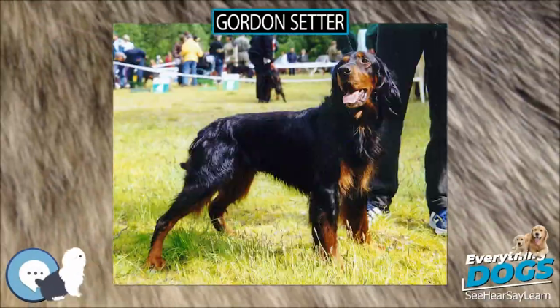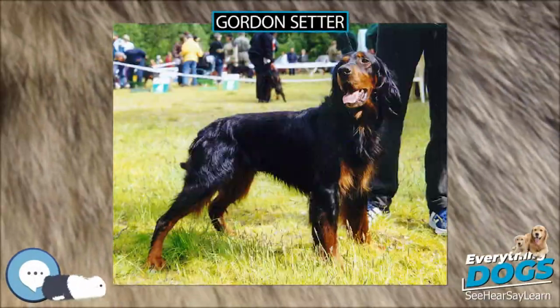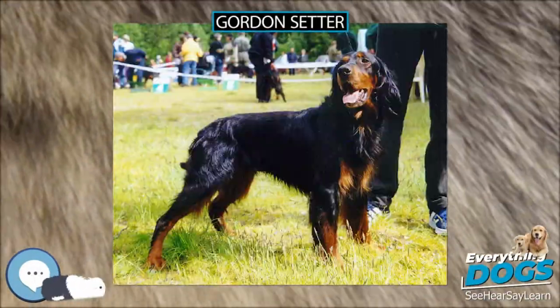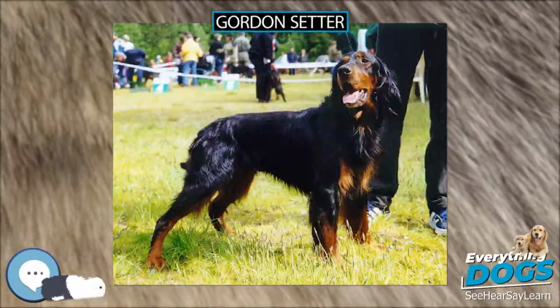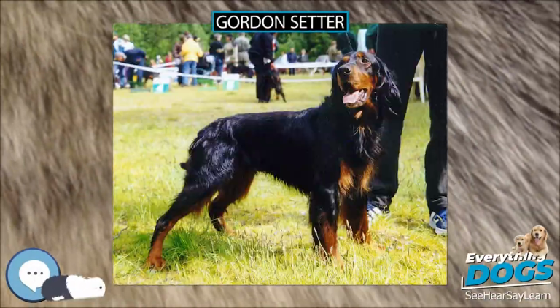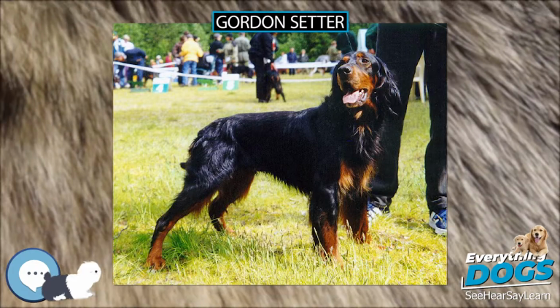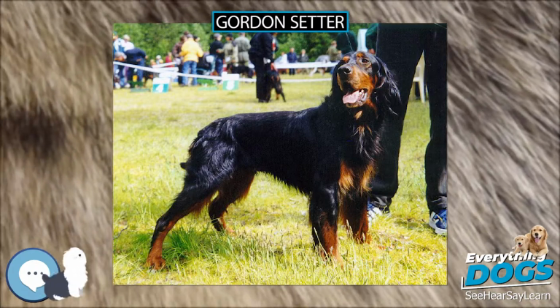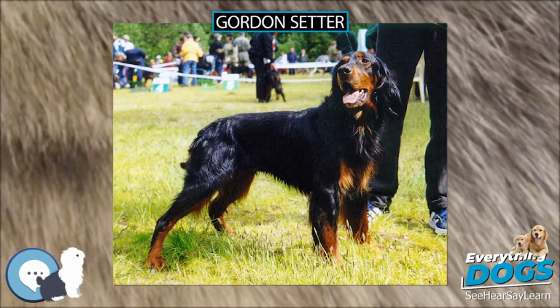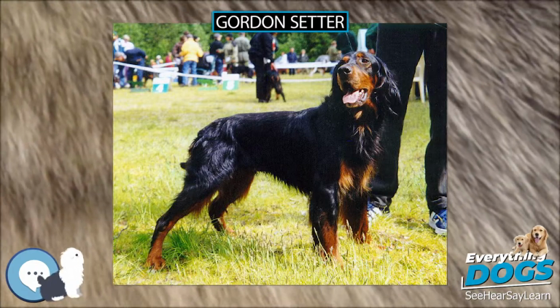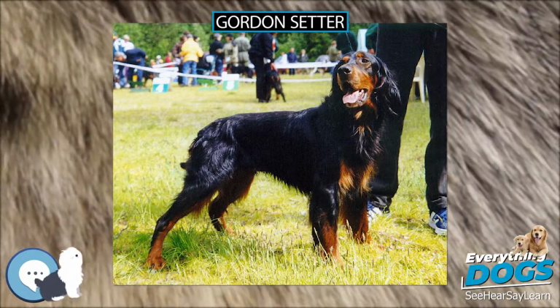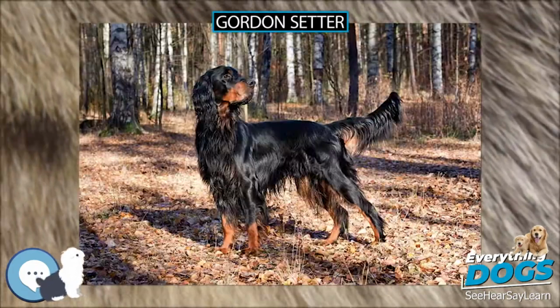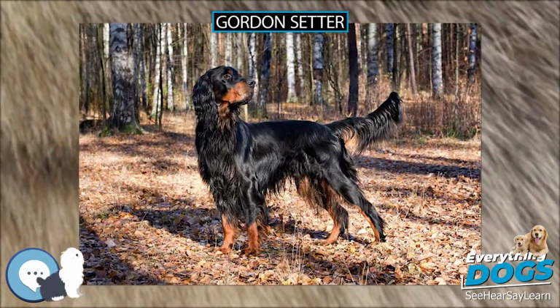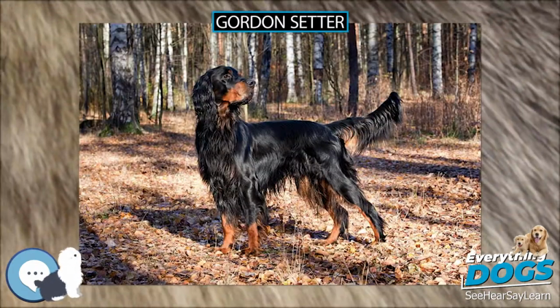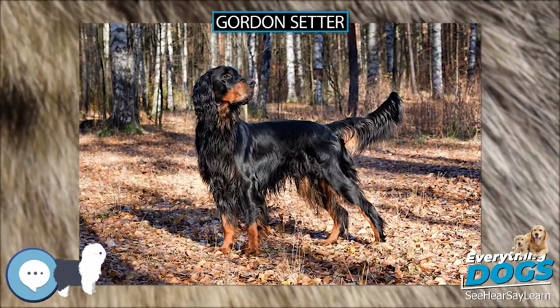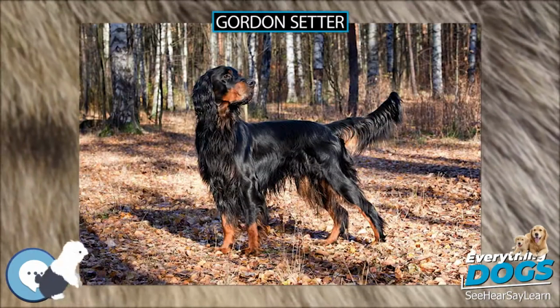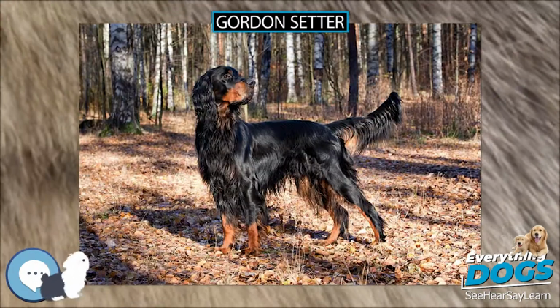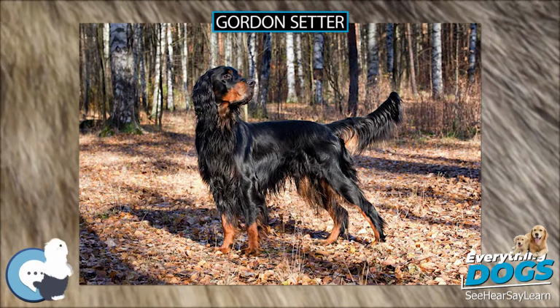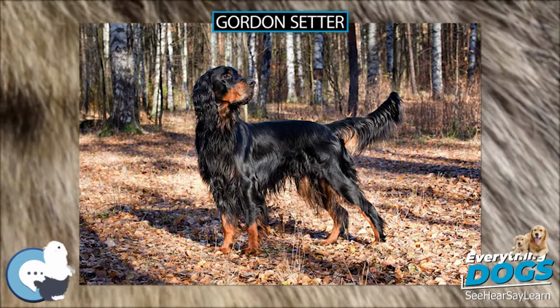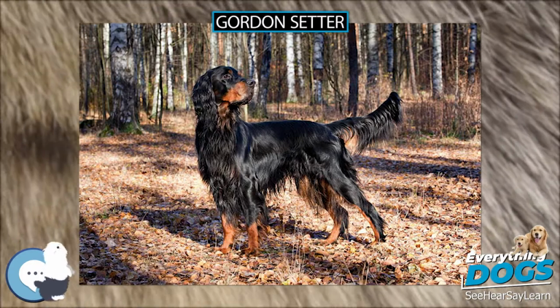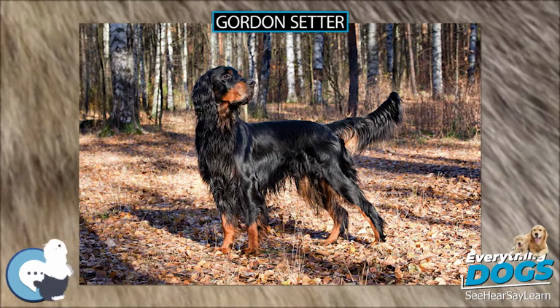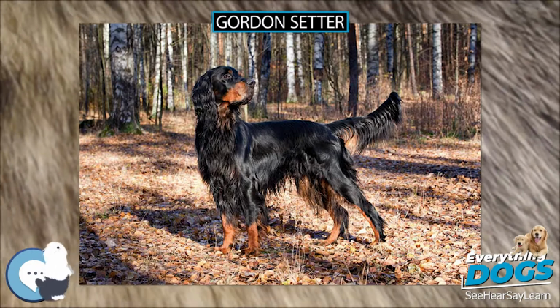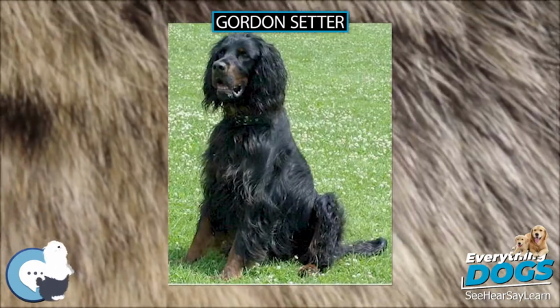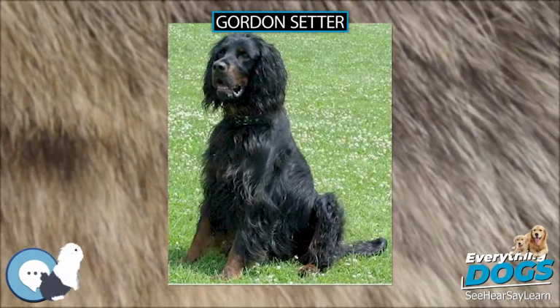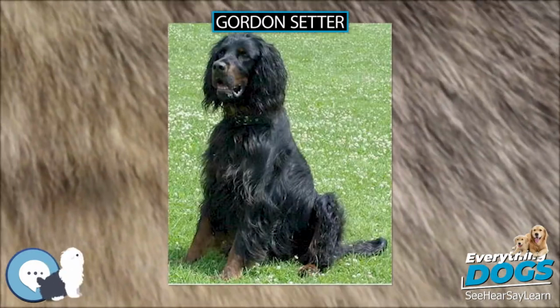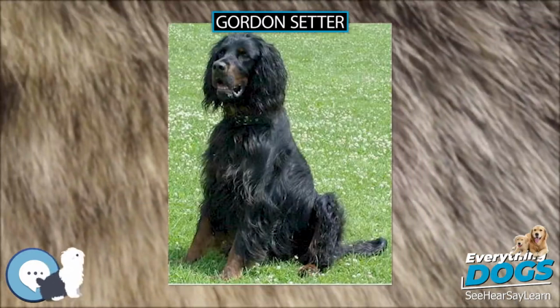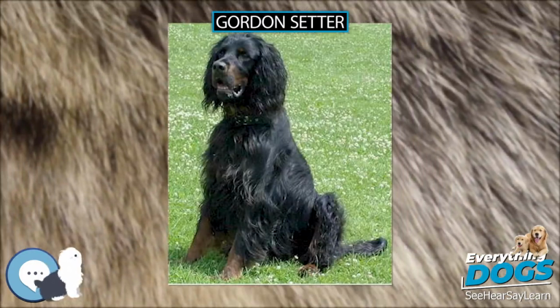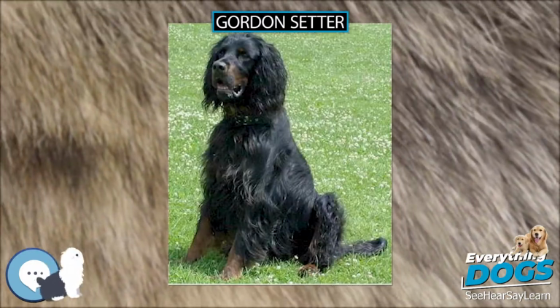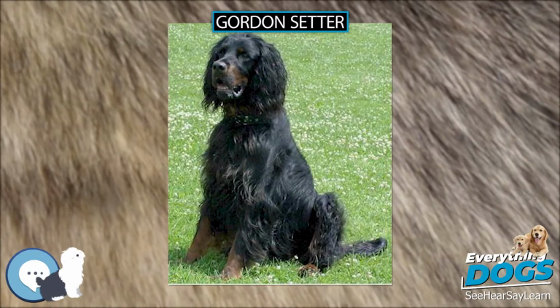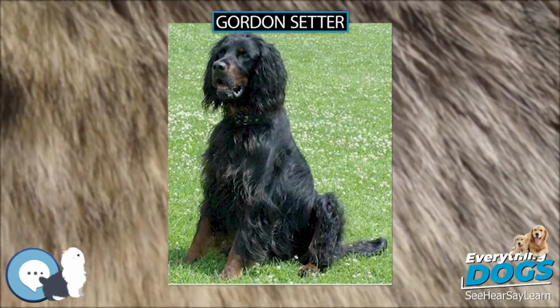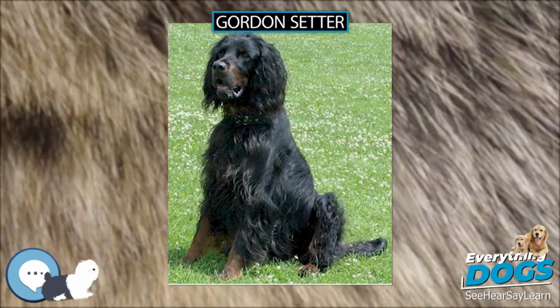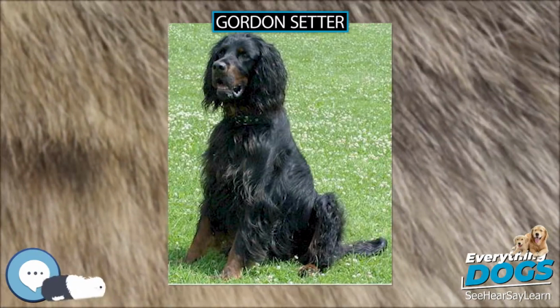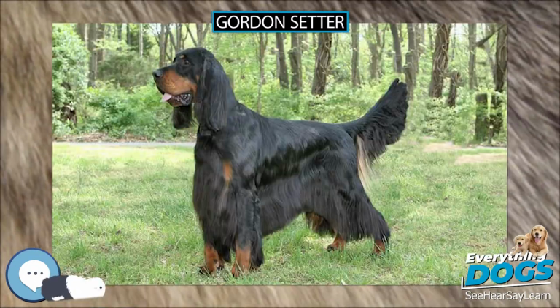The Gordon Setter is a large breed of dog, a member of the Setter family that also includes both the better-known Irish Setter and the English Setter. Setter breeds are classified as members of either the sporting or gundog group depending on the National Kennel Club or Council.